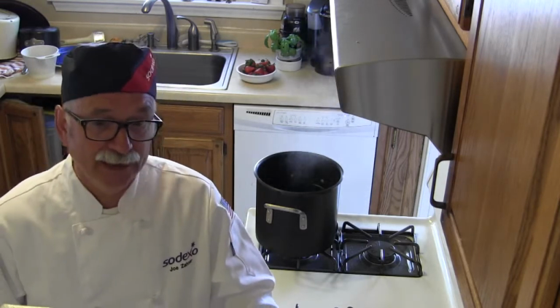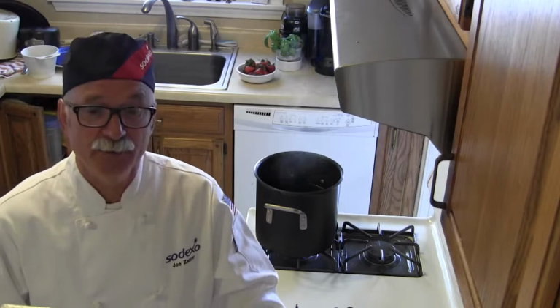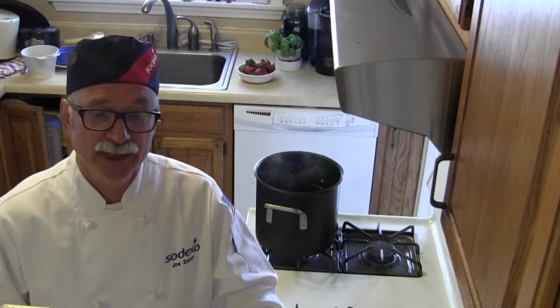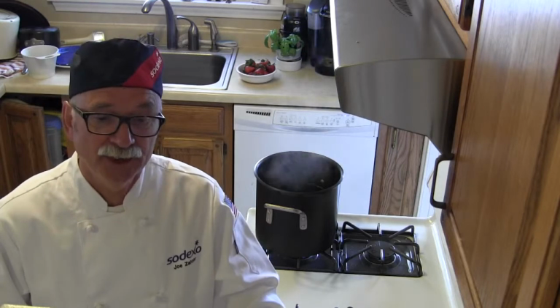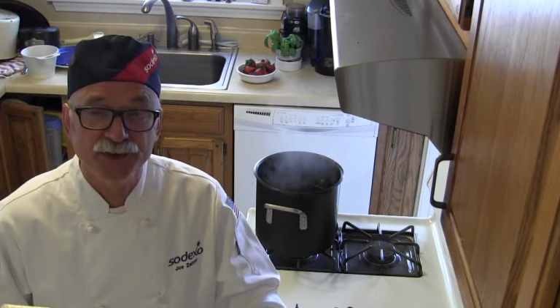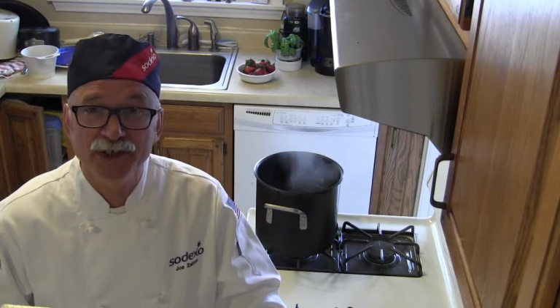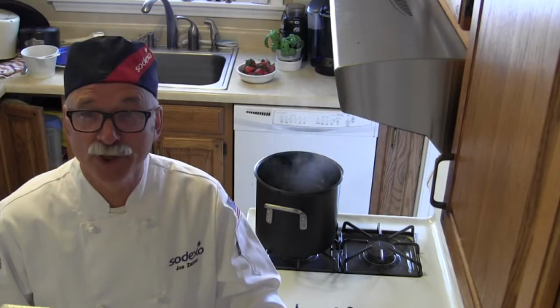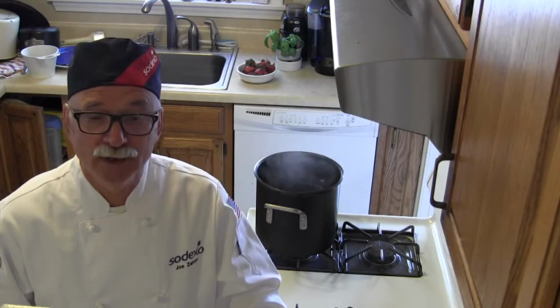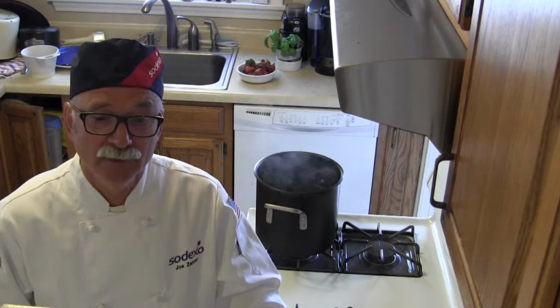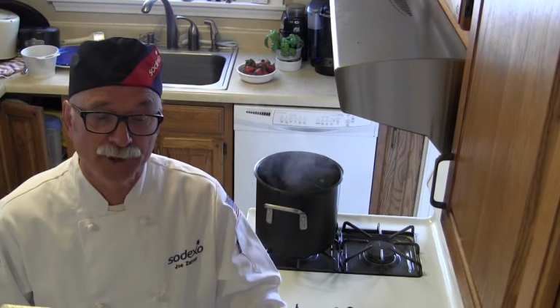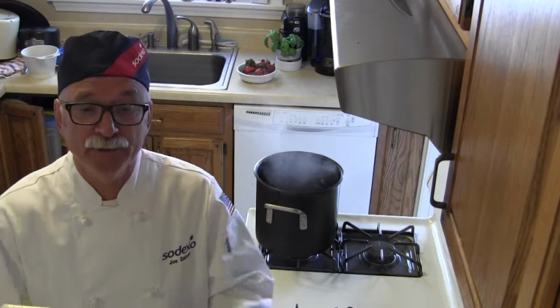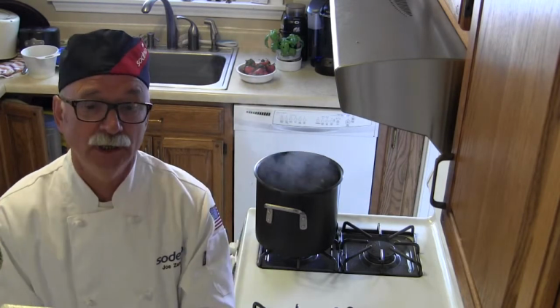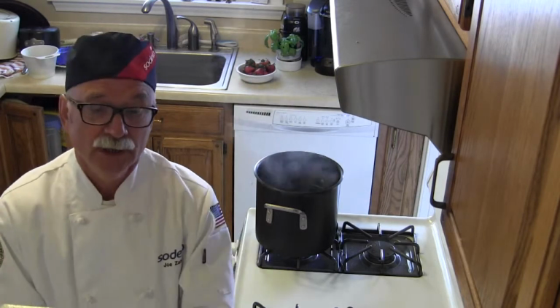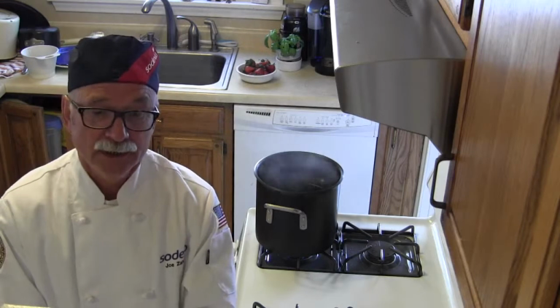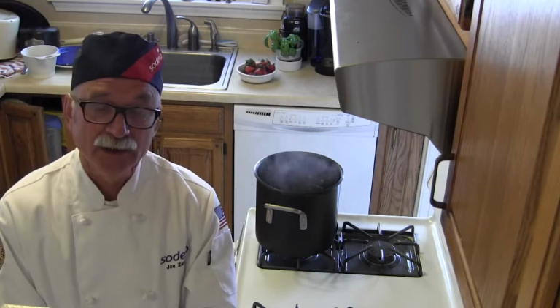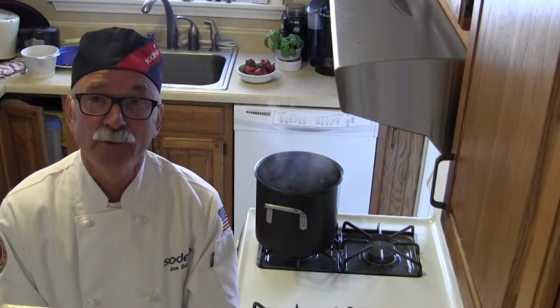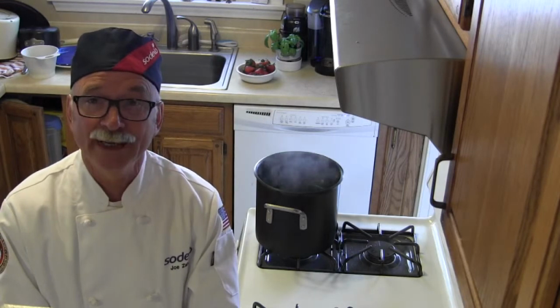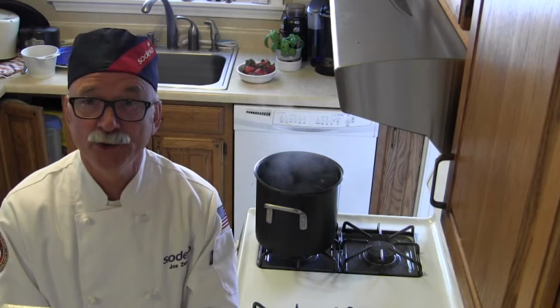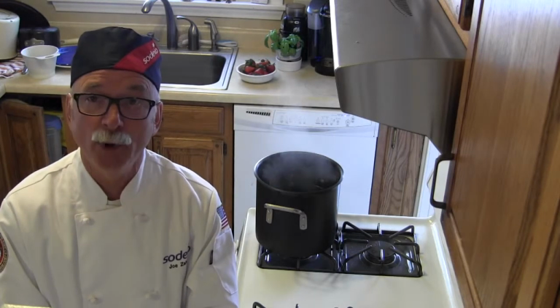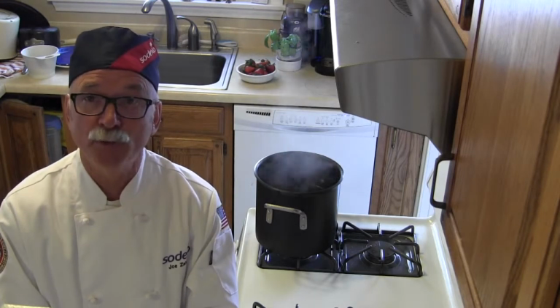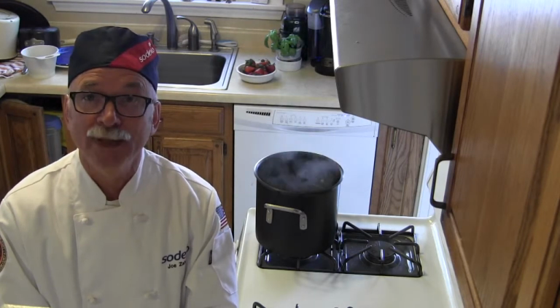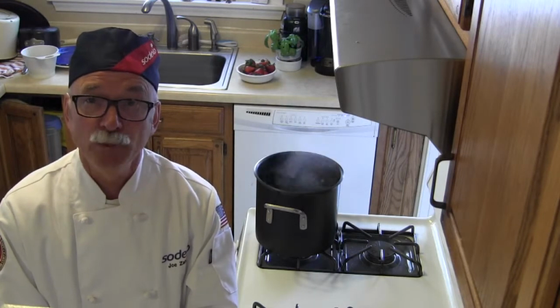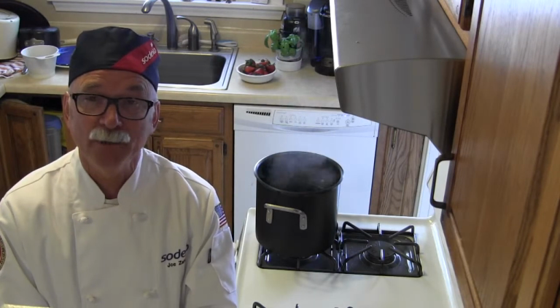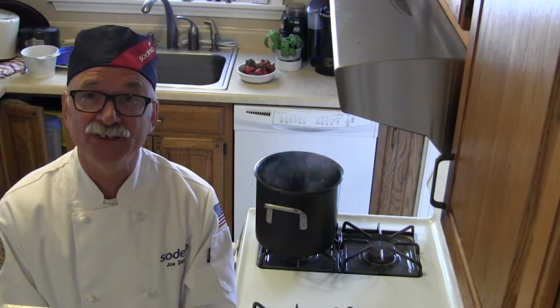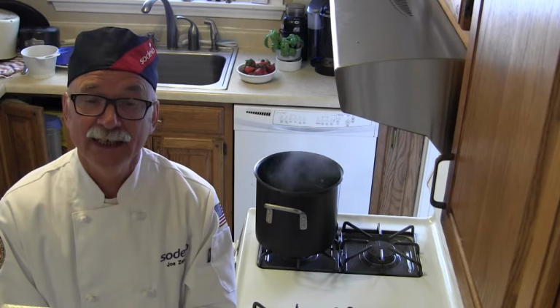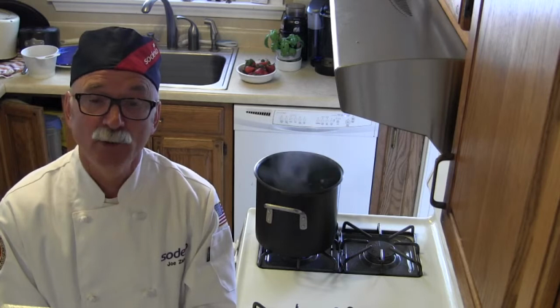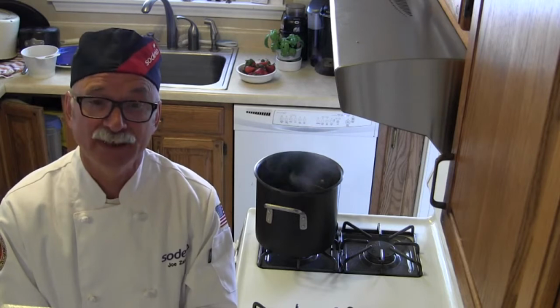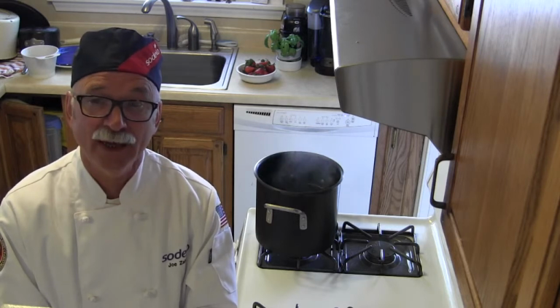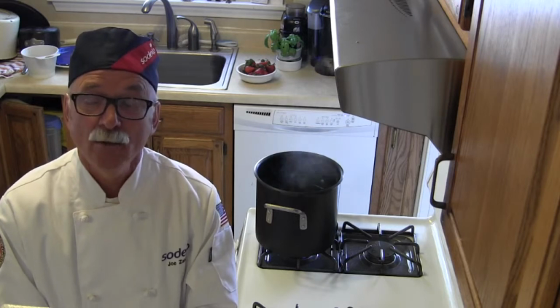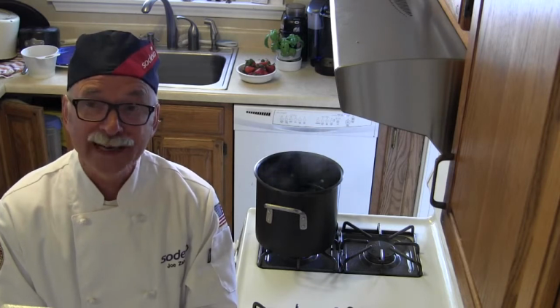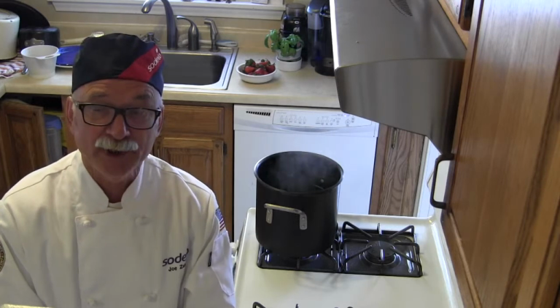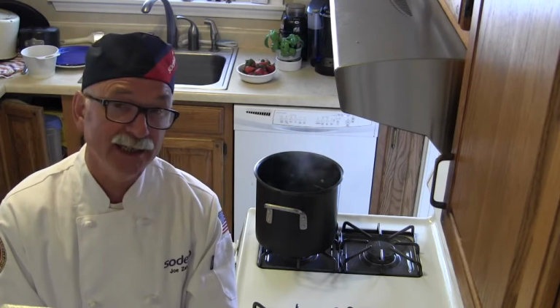The traditional method of making instant mashed potatoes is to measure out boiling water from your copper kettle, pour it into the big Hobart mixing bowl, and then pour in the mix and mix it that way.